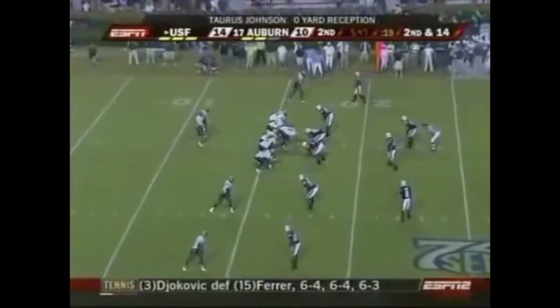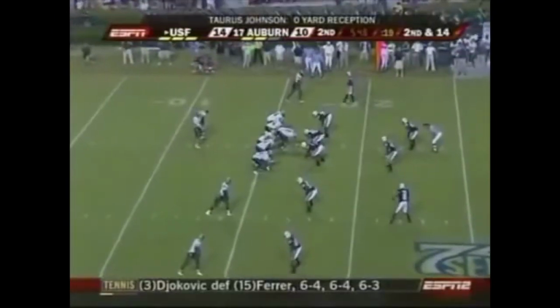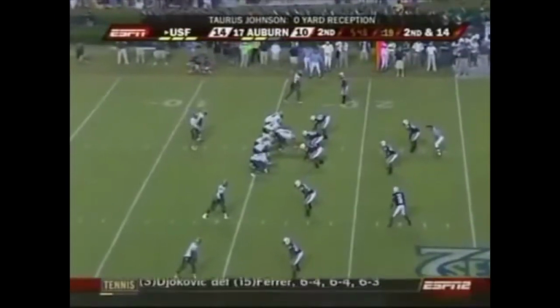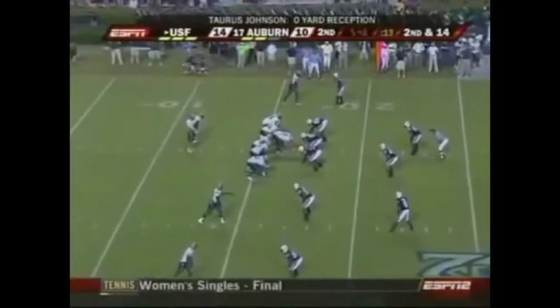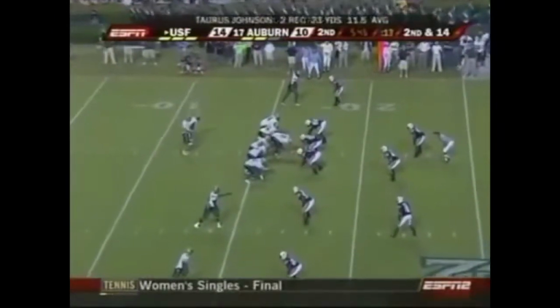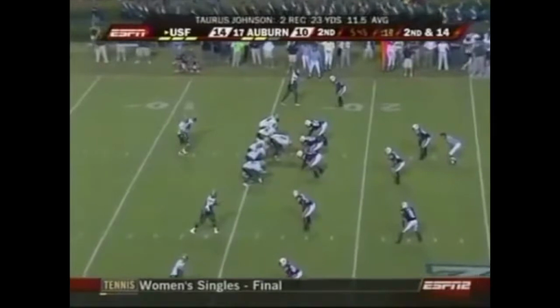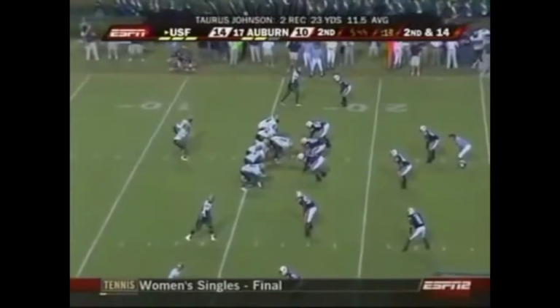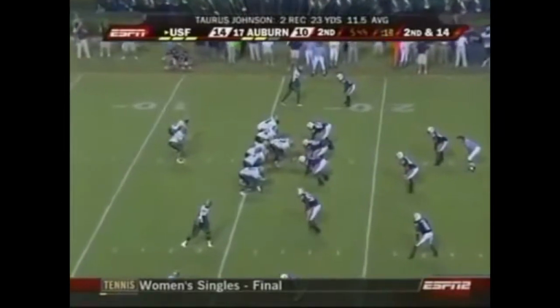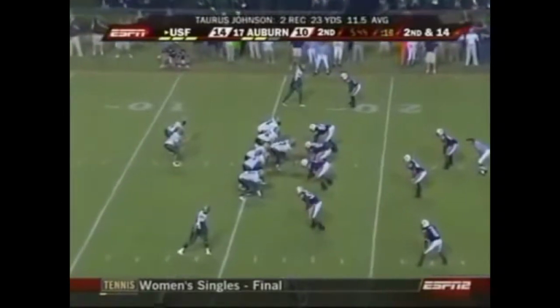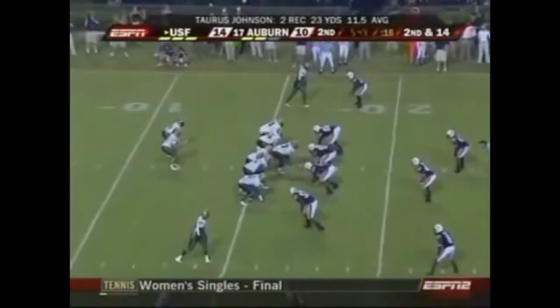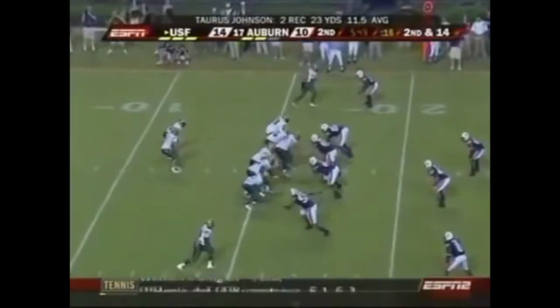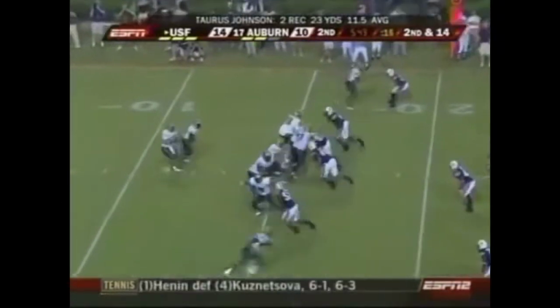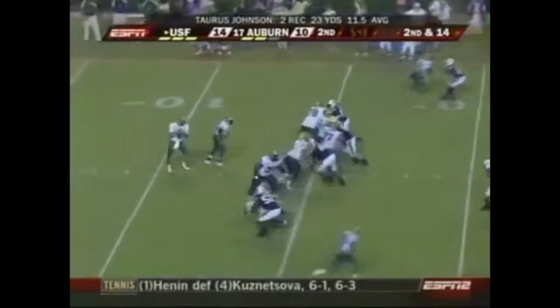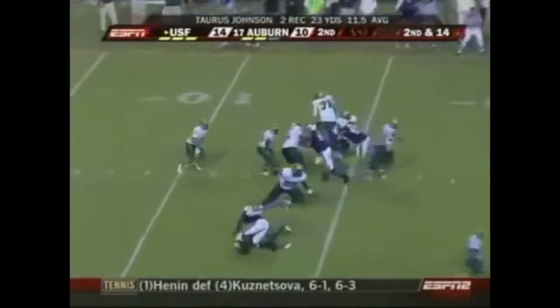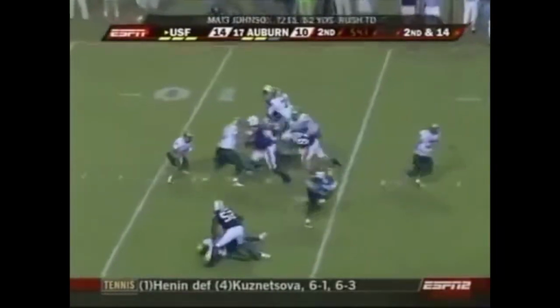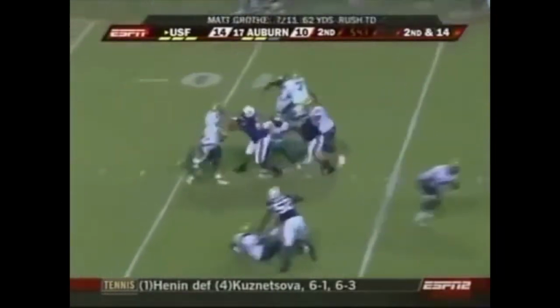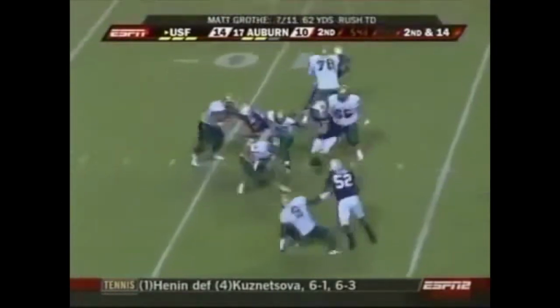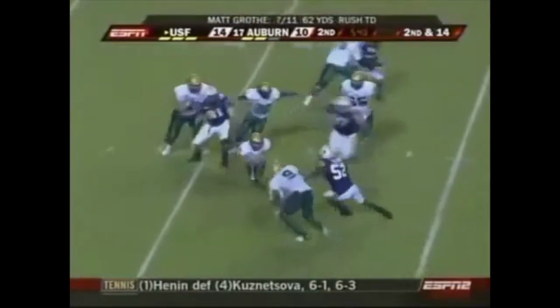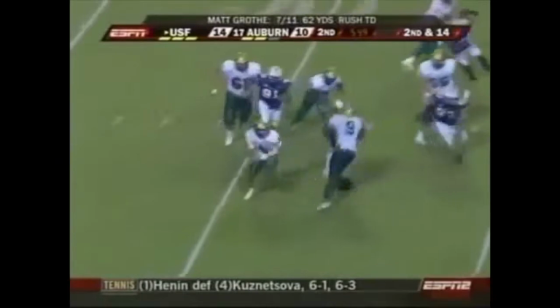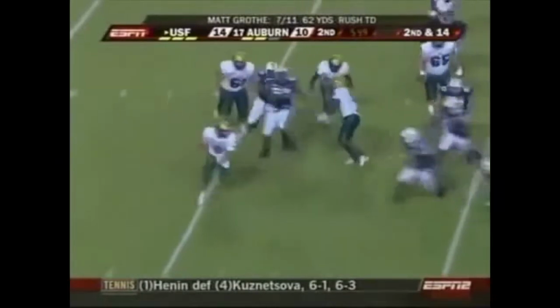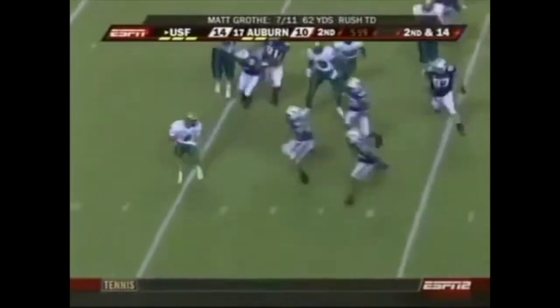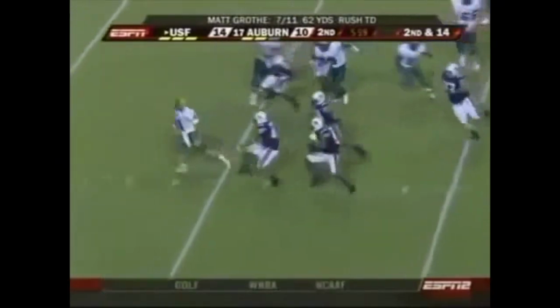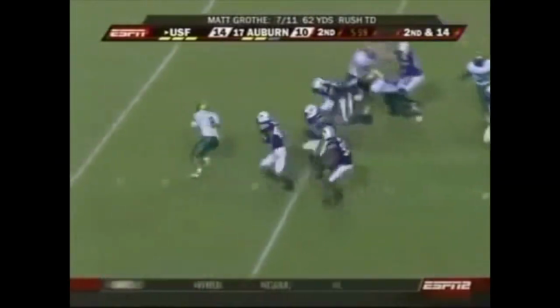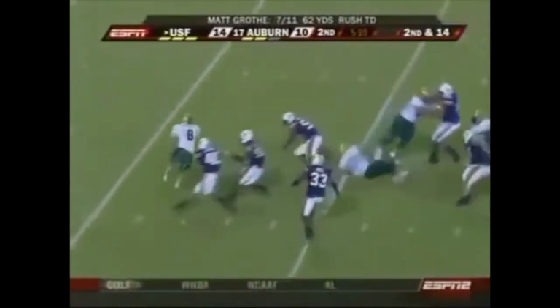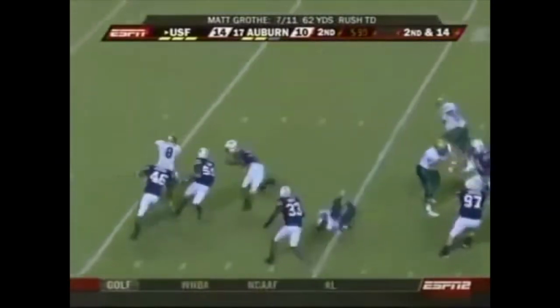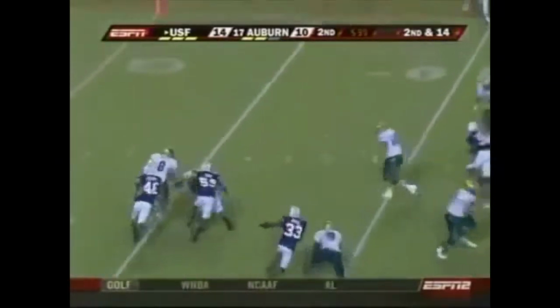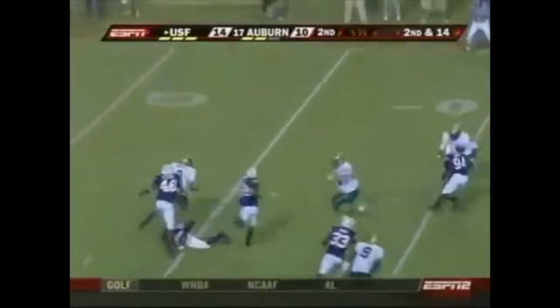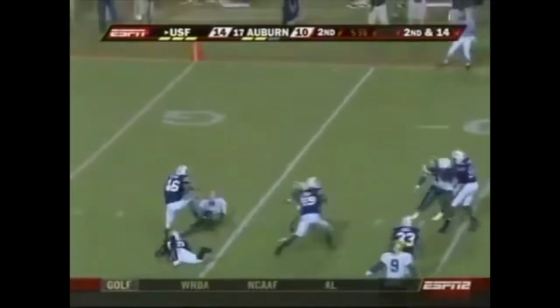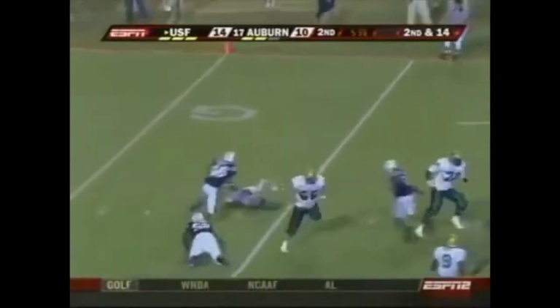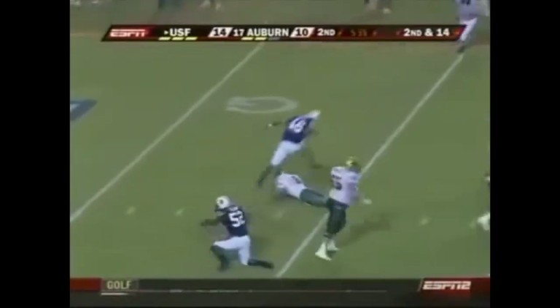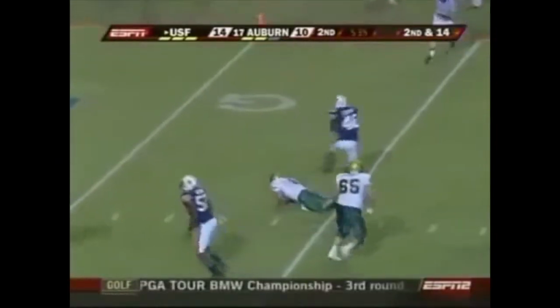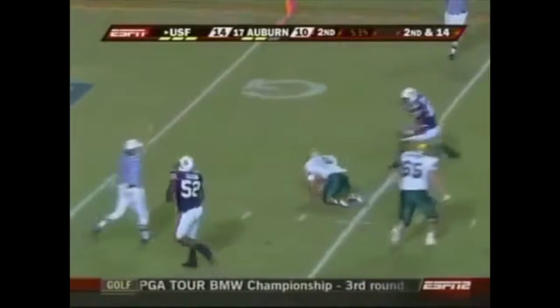Second and 14. Three wide receivers again. Grothy in trouble — real trouble — more trouble. Down he goes inside the four yard line.